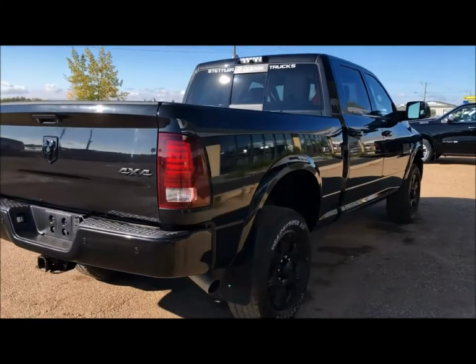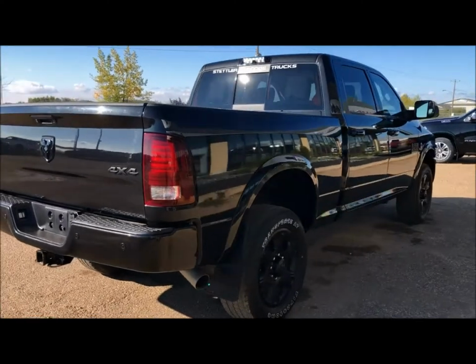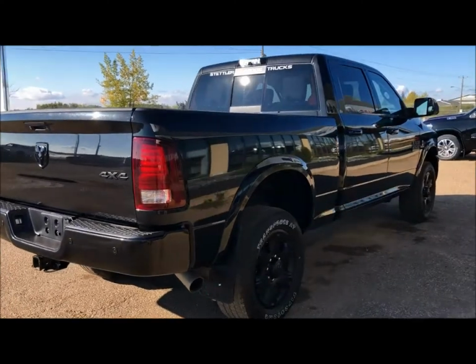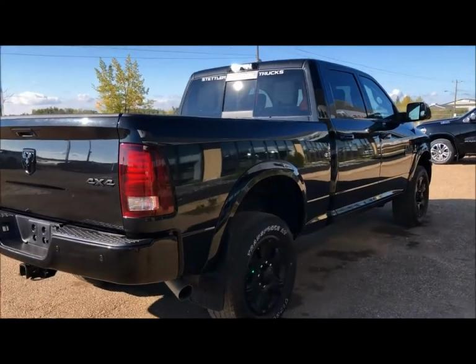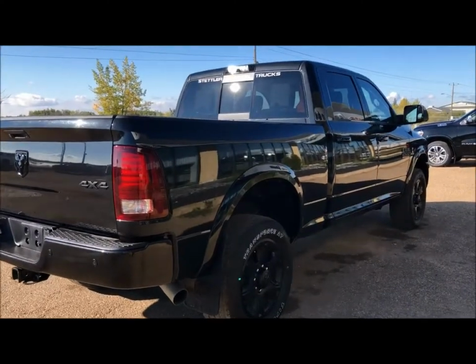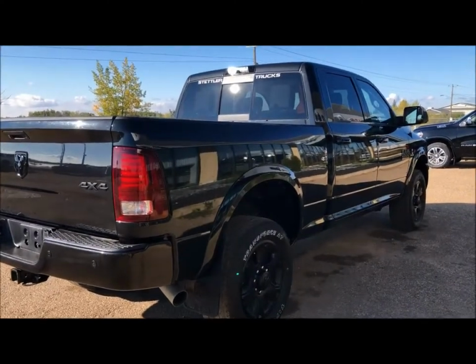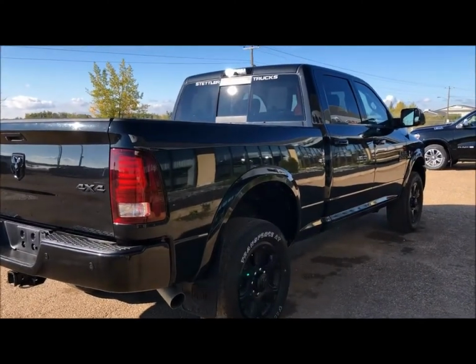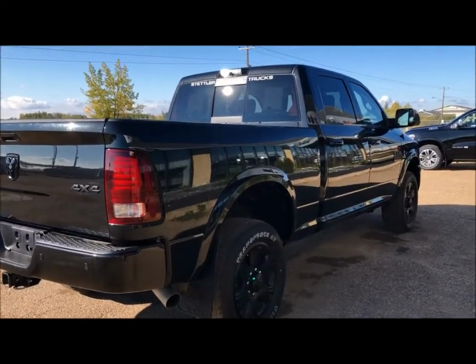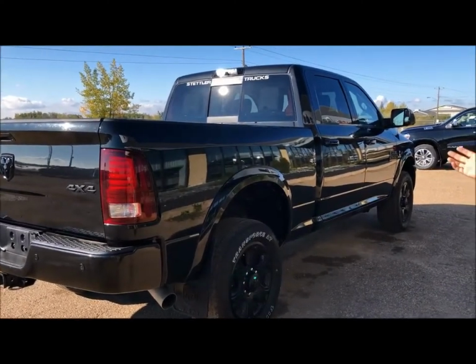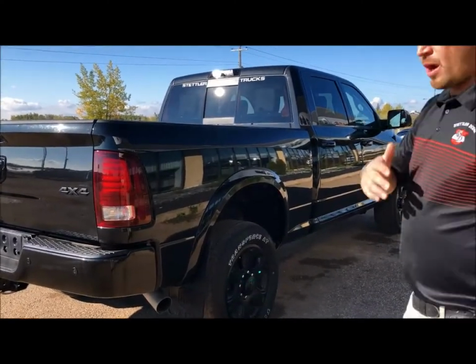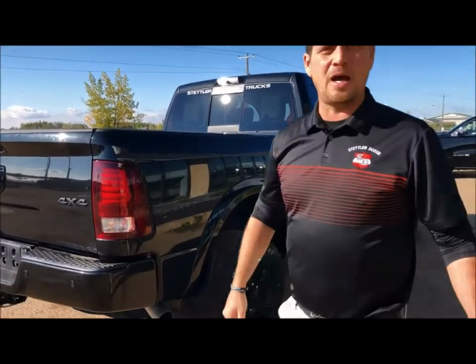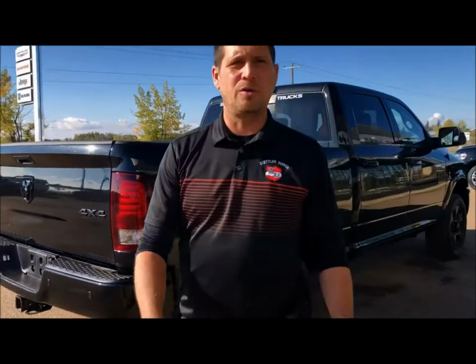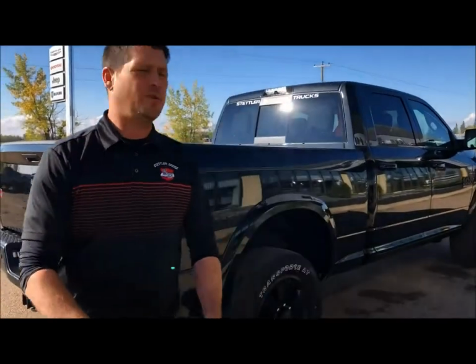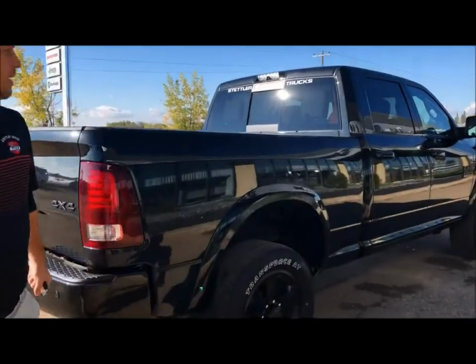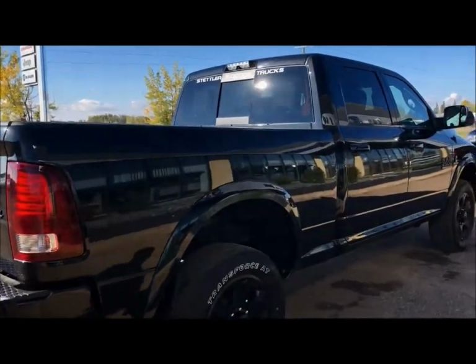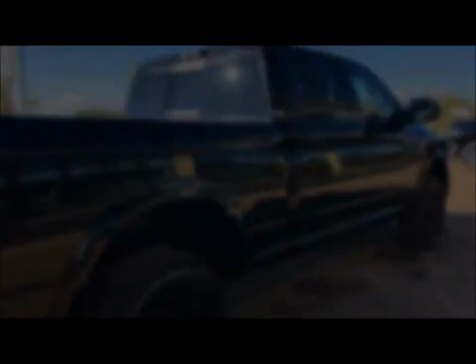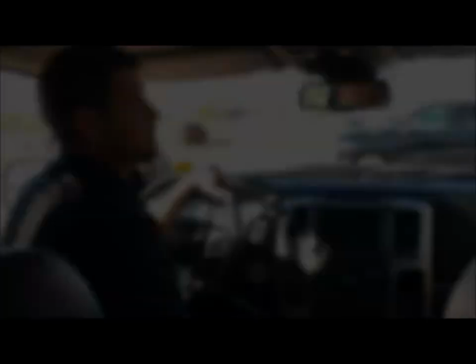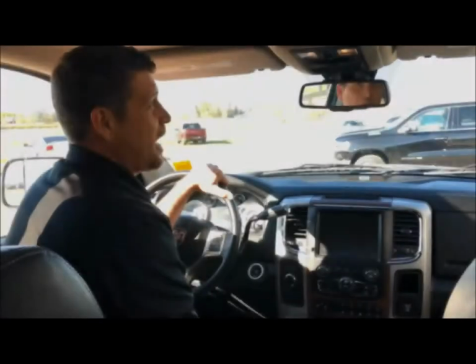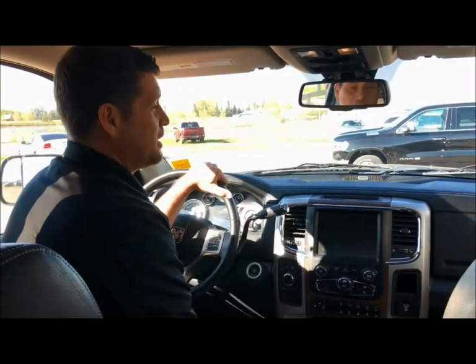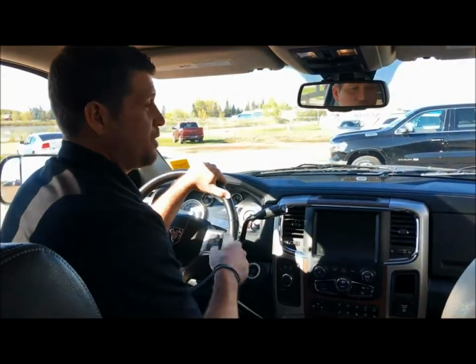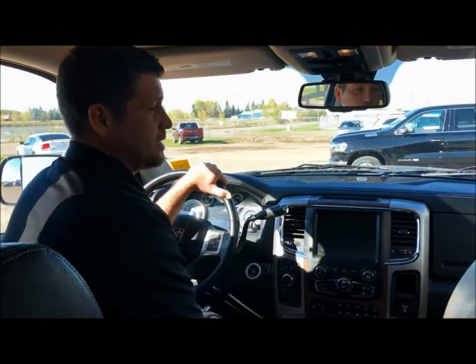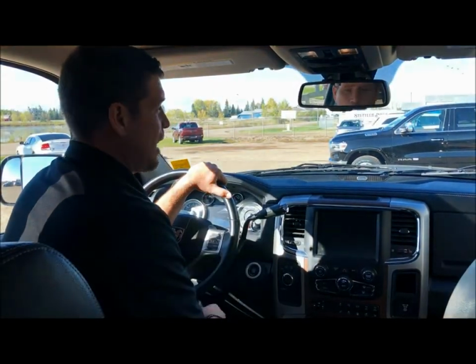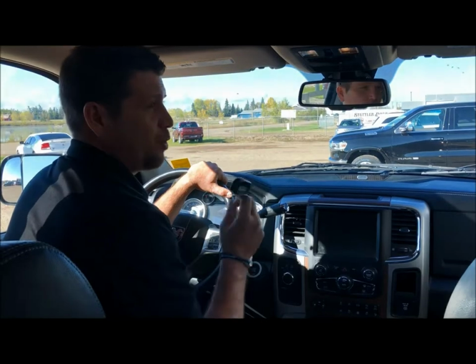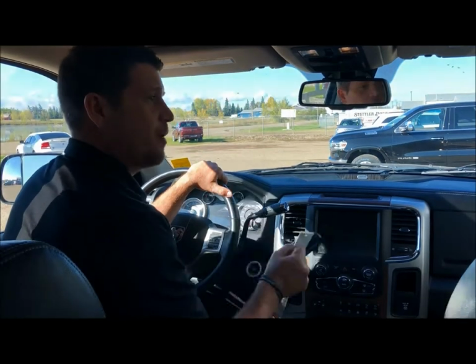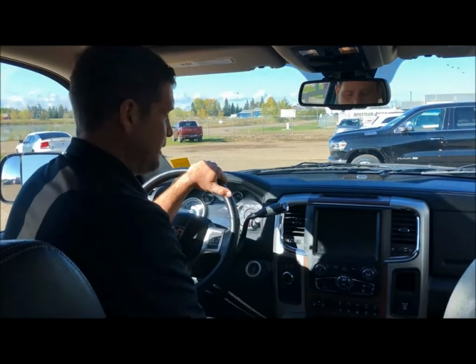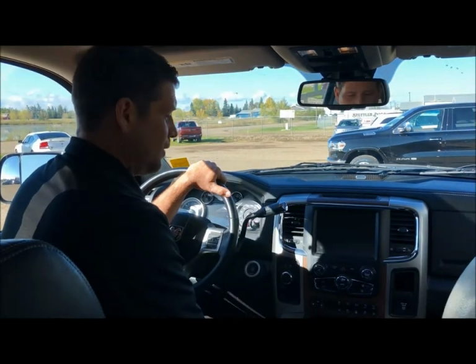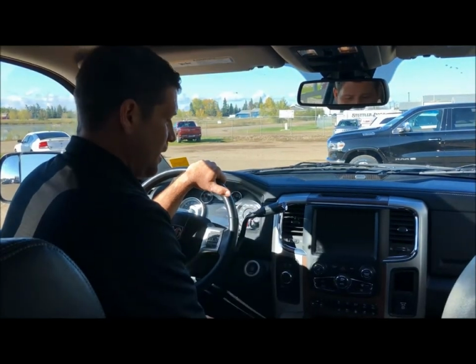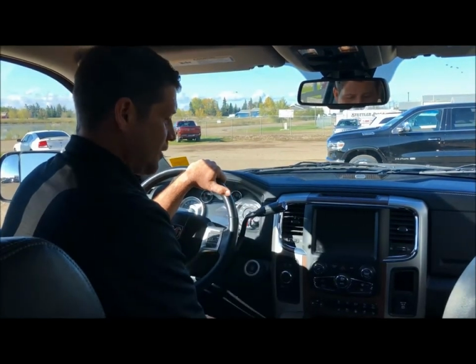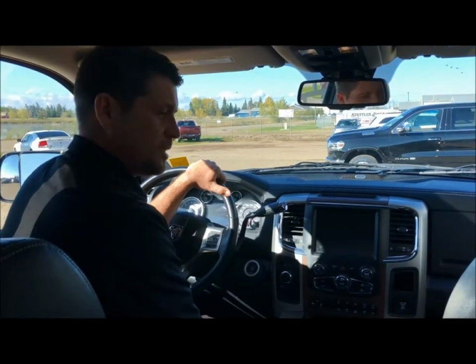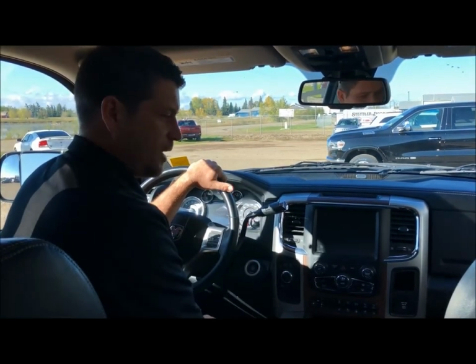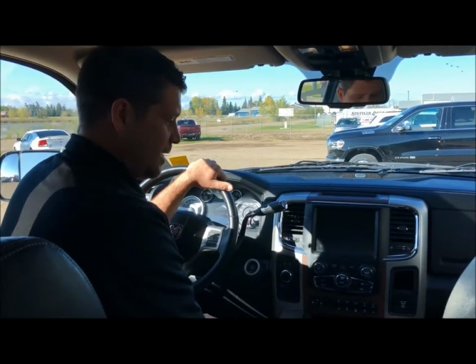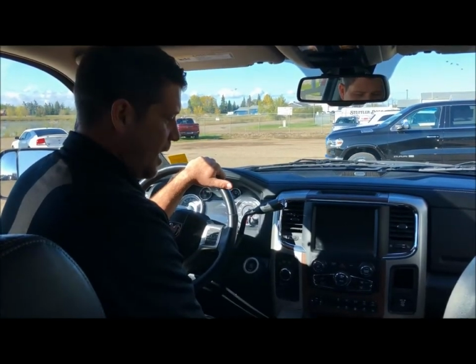This thing's in immaculate condition. Coming around to the inside — here we are in the cab of the 2016 RAM 2500 diesel. It's got the Cummins 6.7 in it.